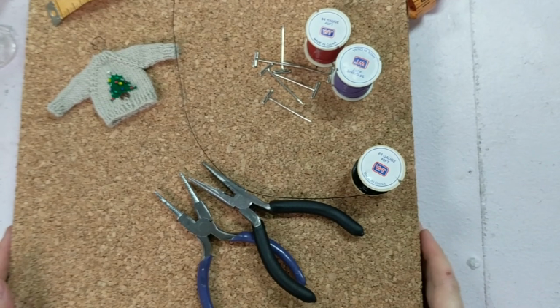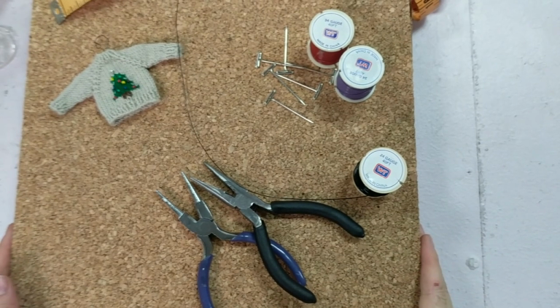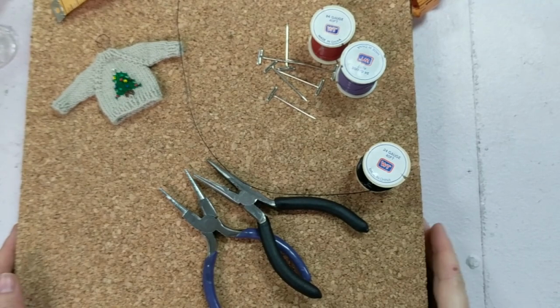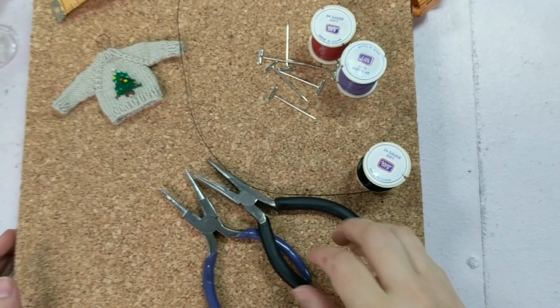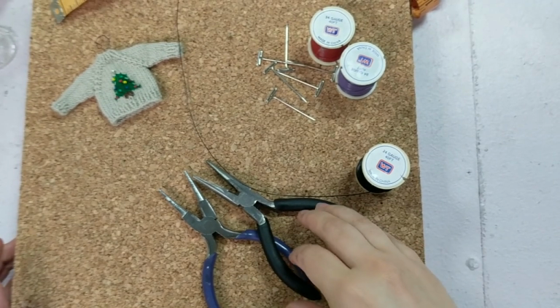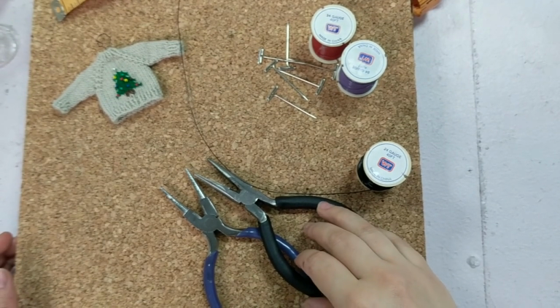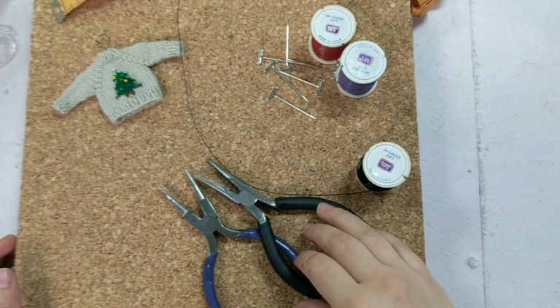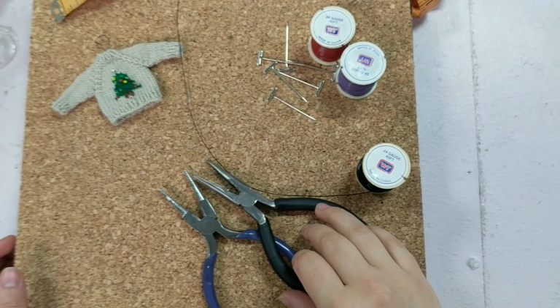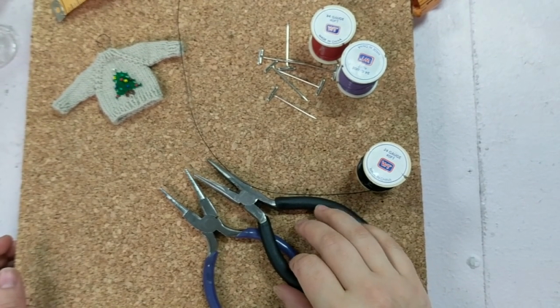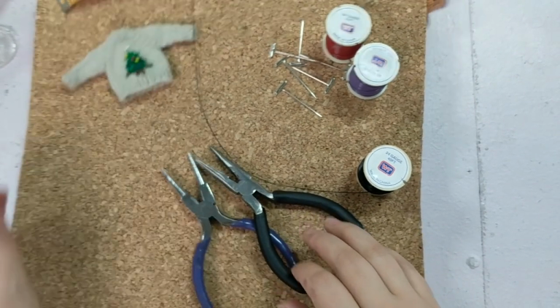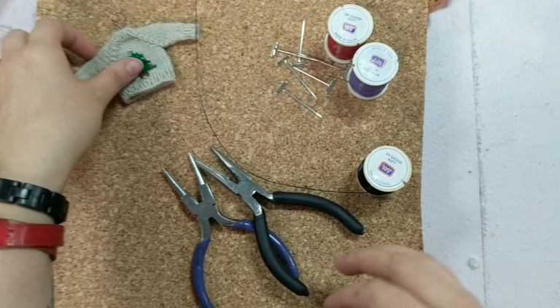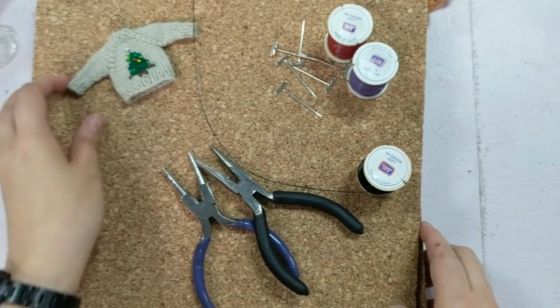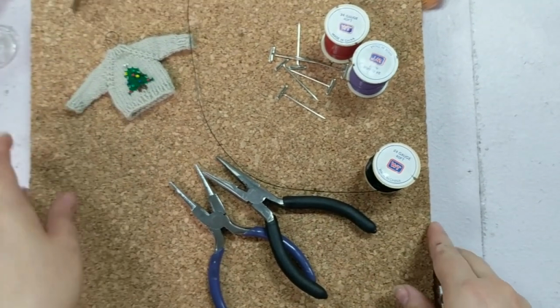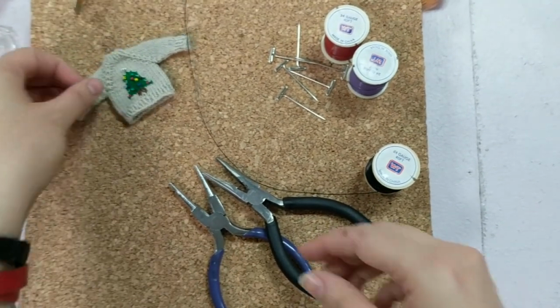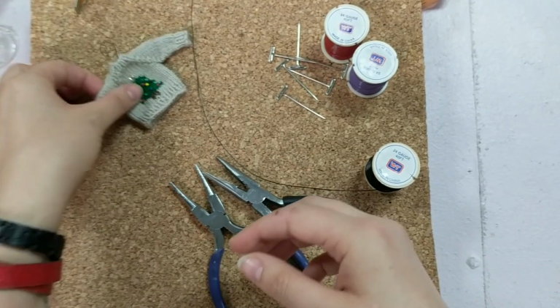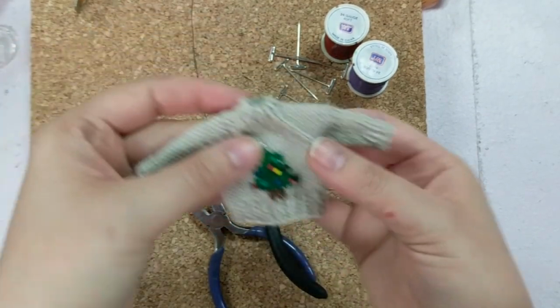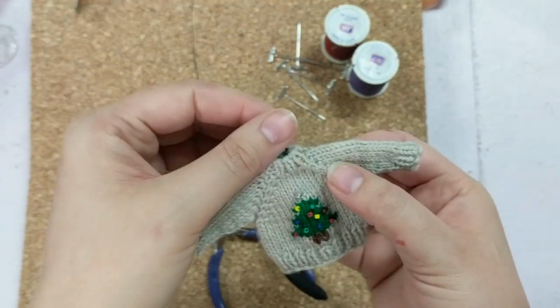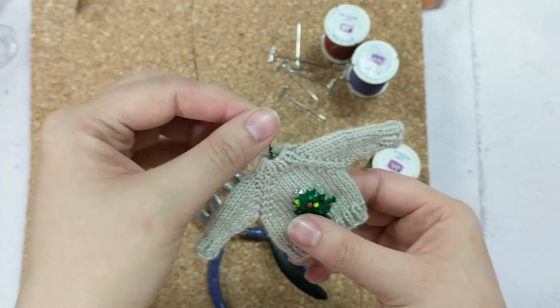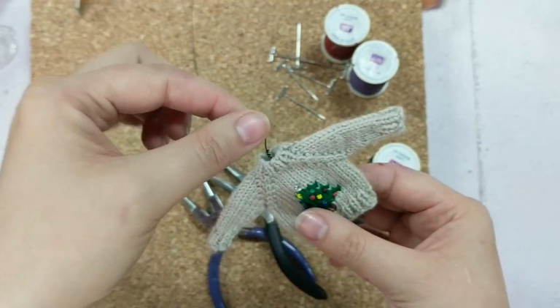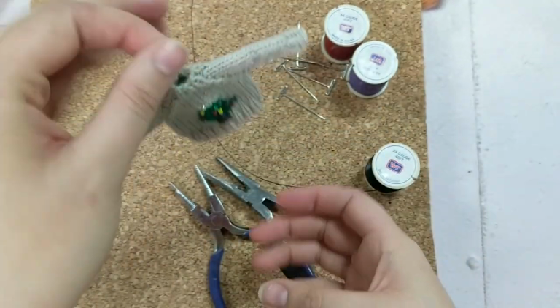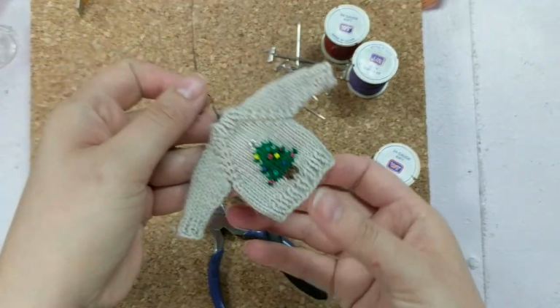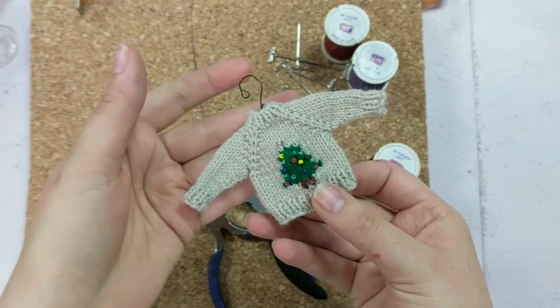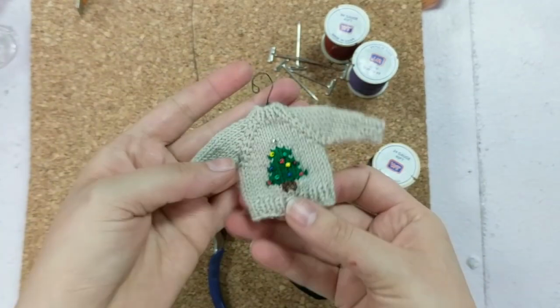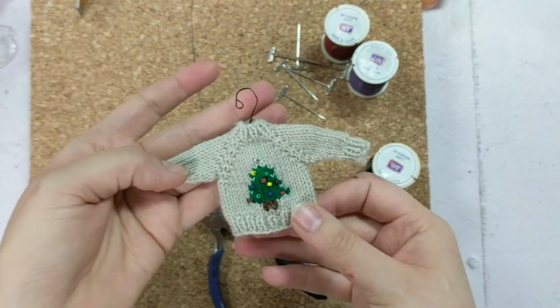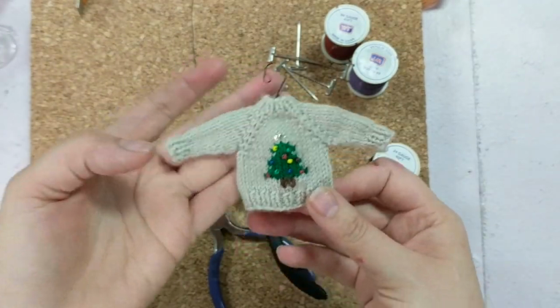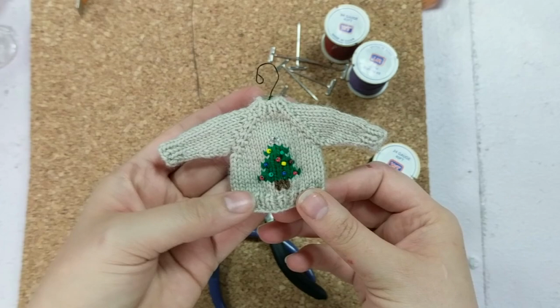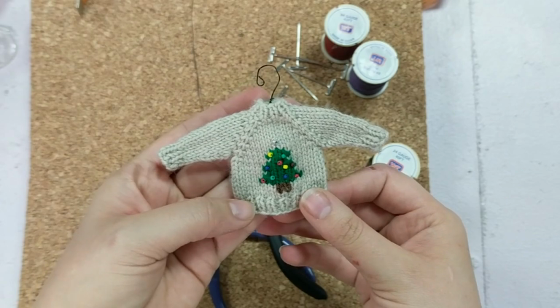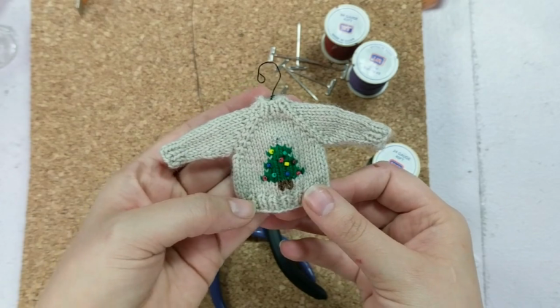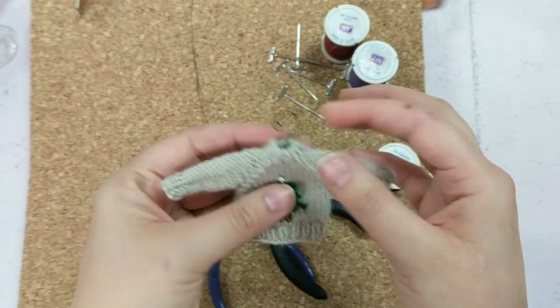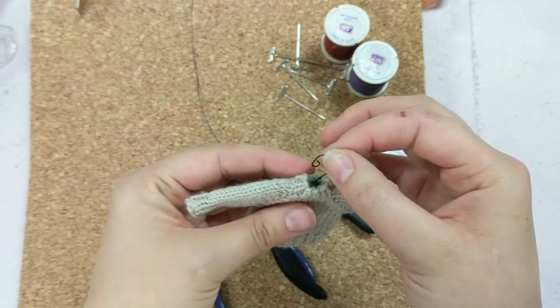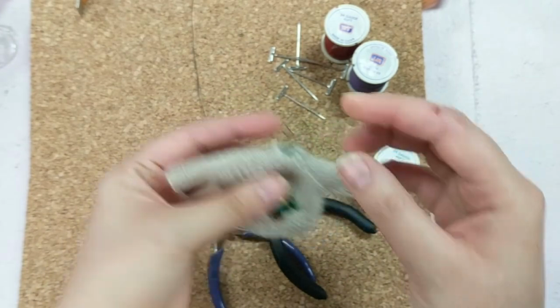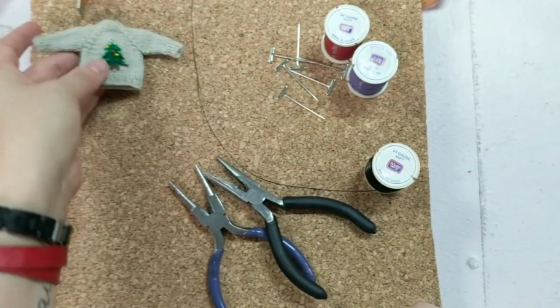Hey! Today I want to show you how to make a tiny hanger for tiny sweaters. These sweaters are meant as ornaments — you could use them as gift packaging, that sort of thing. So we're making the little hanger that goes inside.